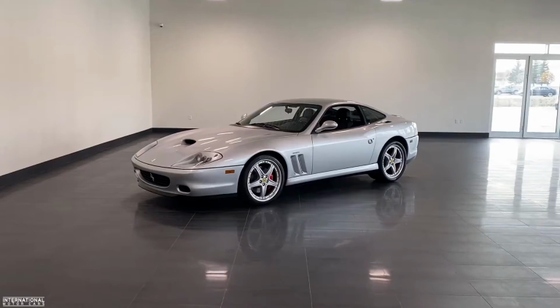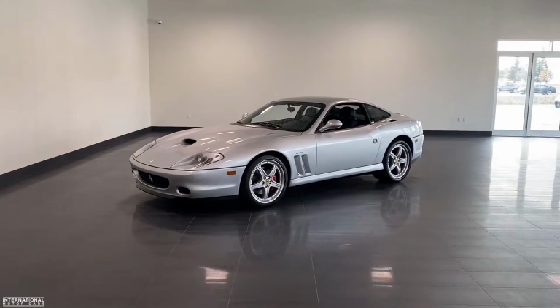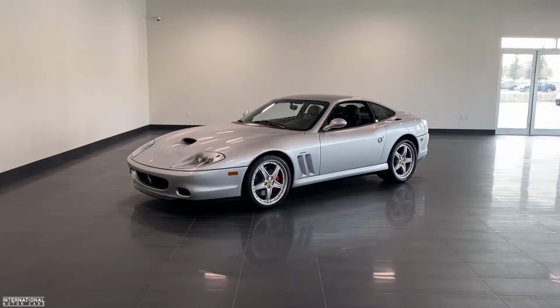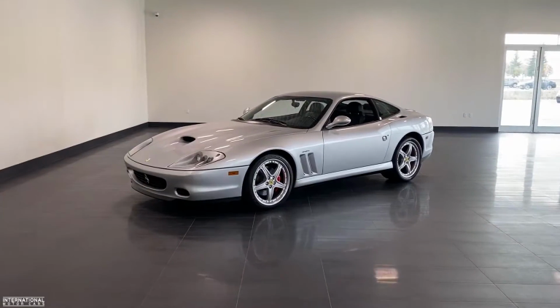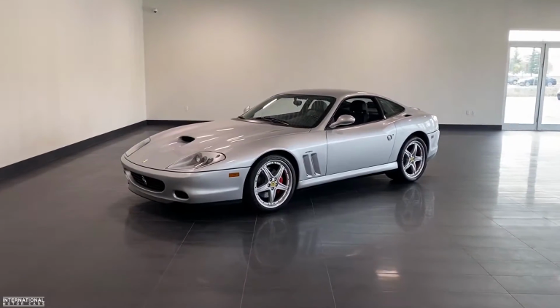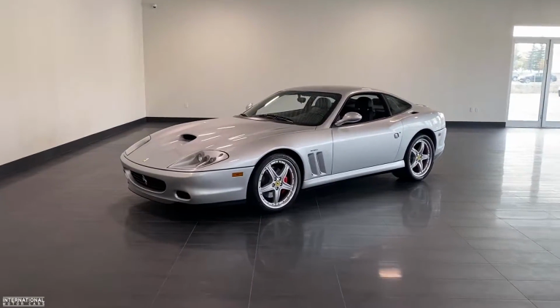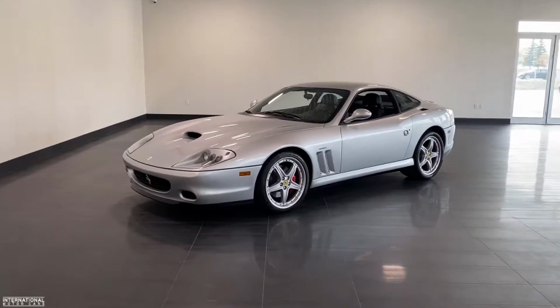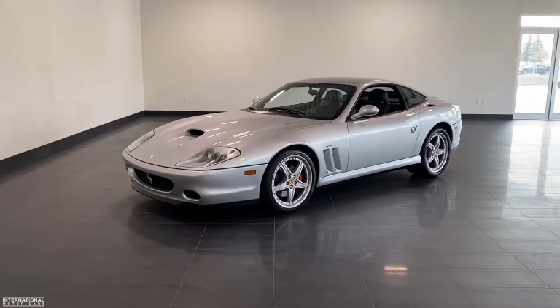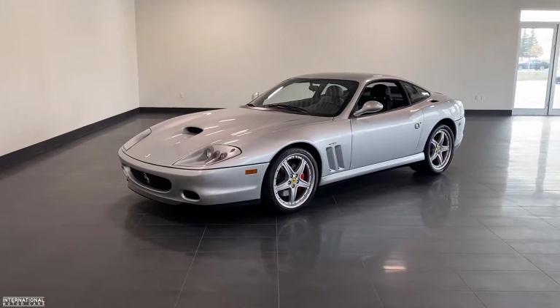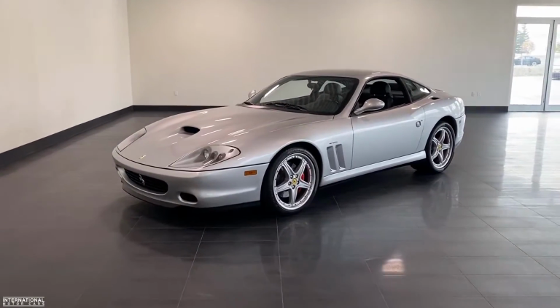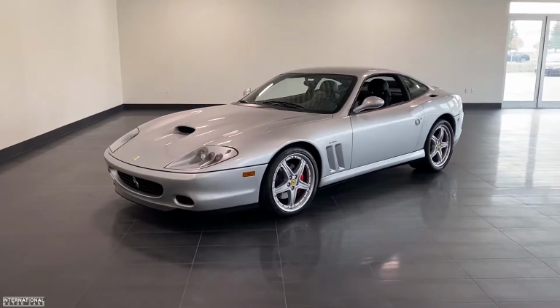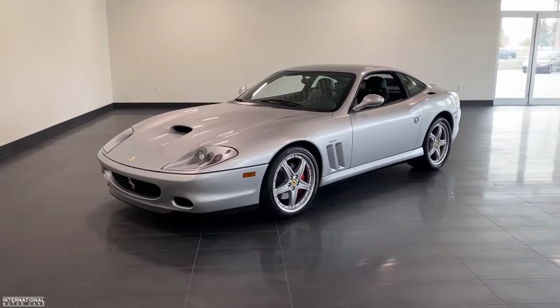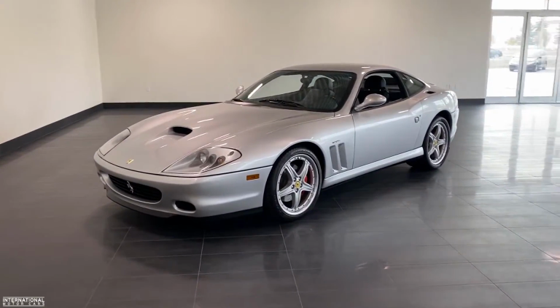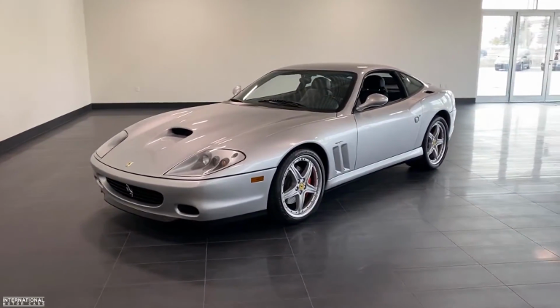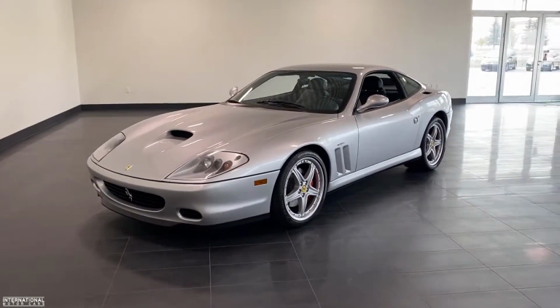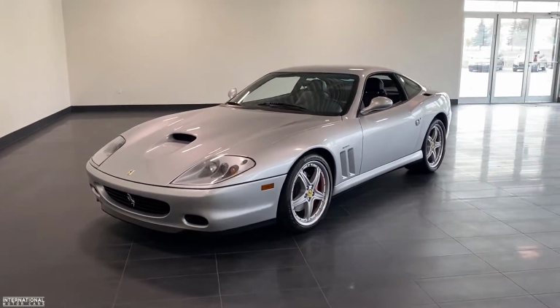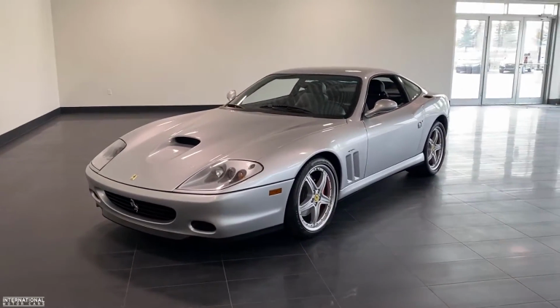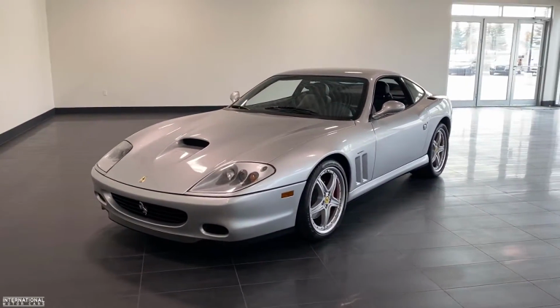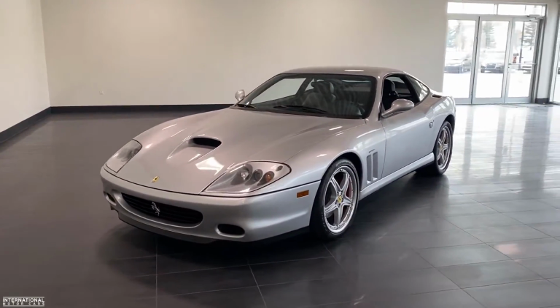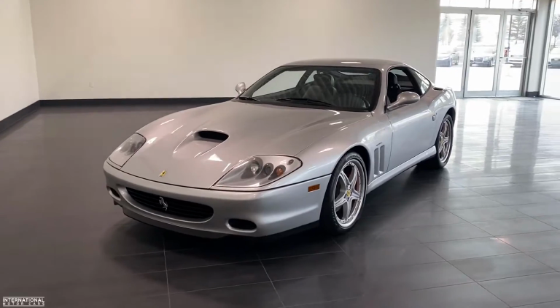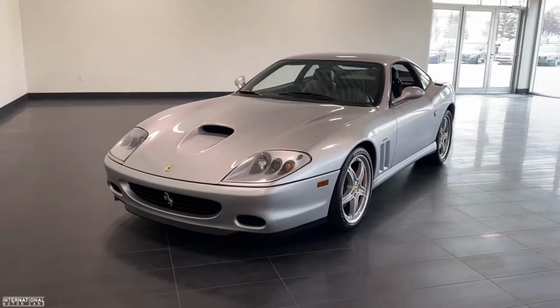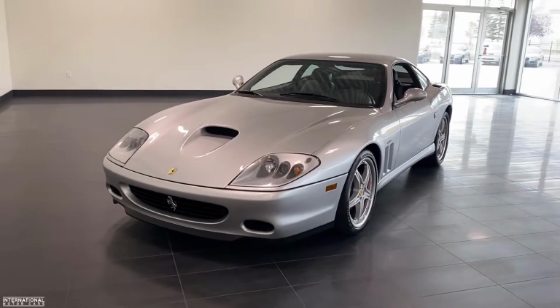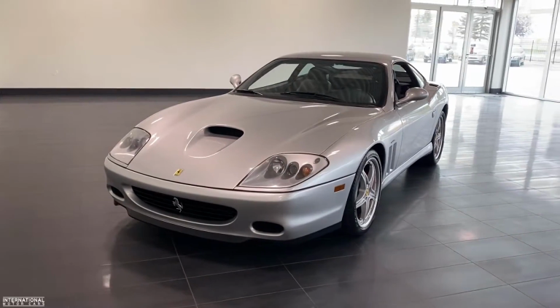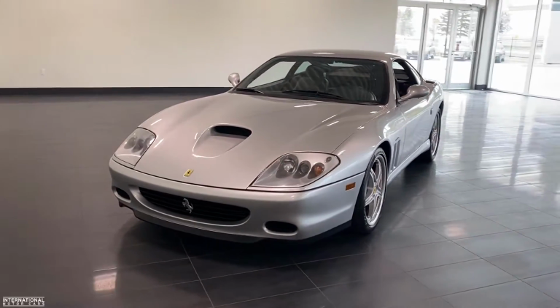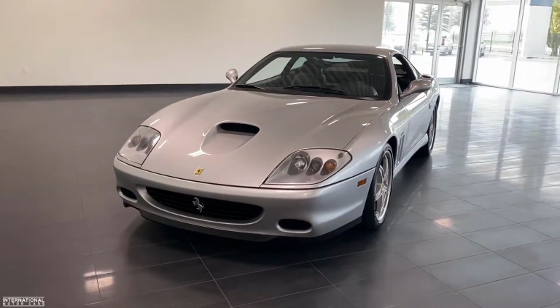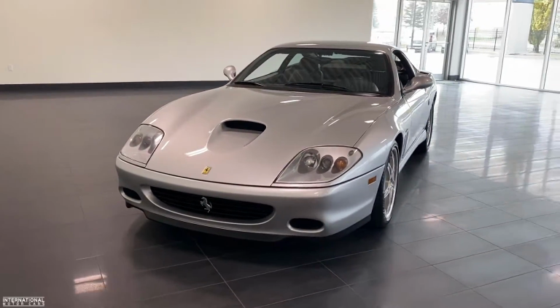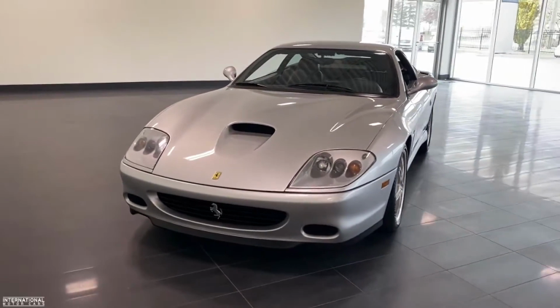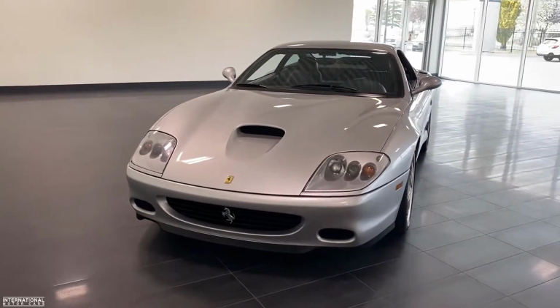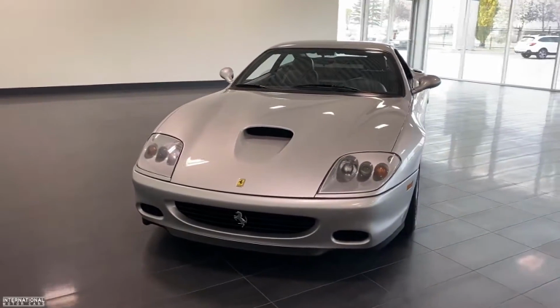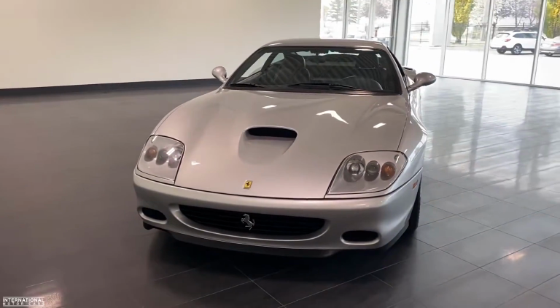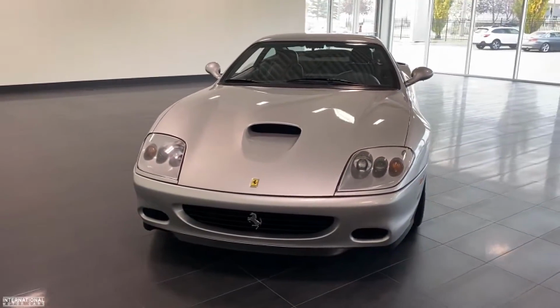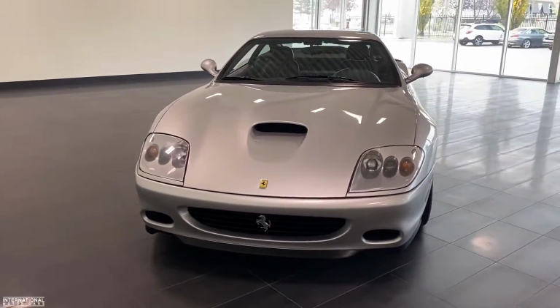Hey everyone, it's Norm here from International Motor Cars, and today I'm going to show you this beautiful 2003 Ferrari 575 Maranello.